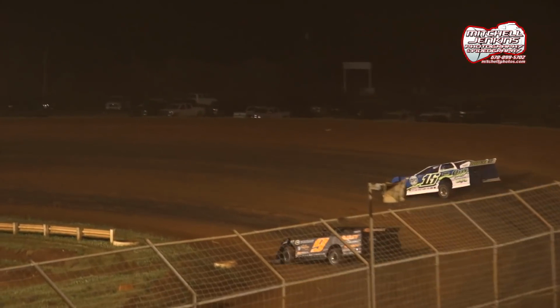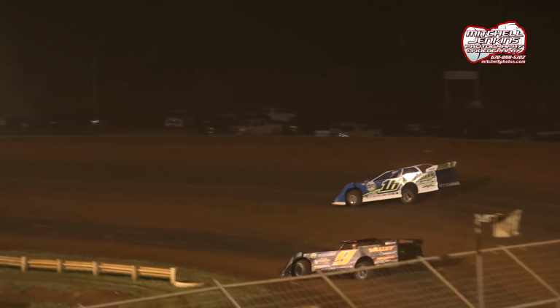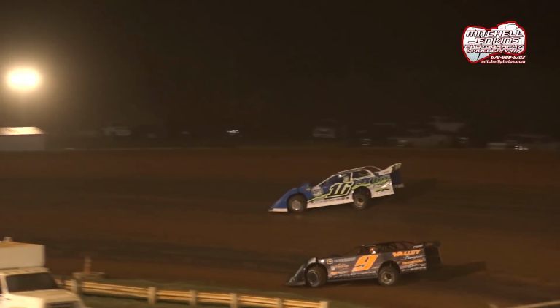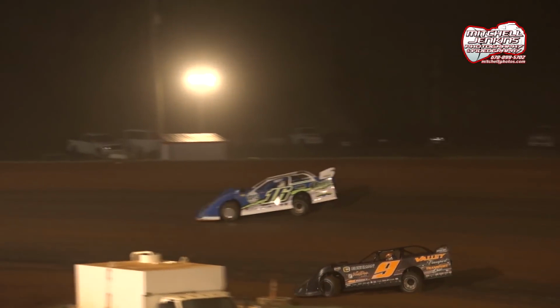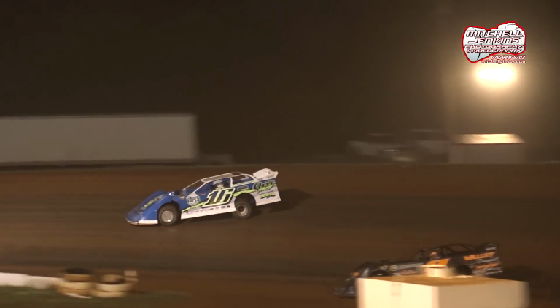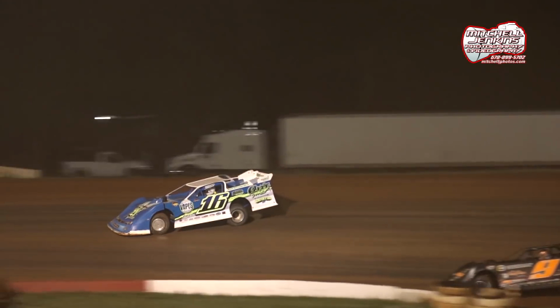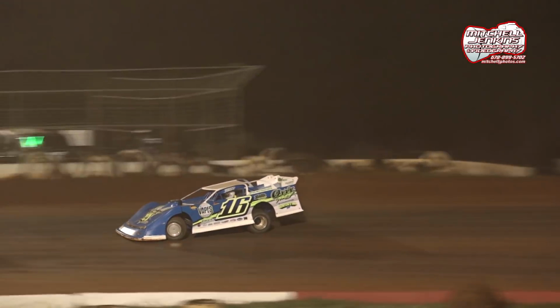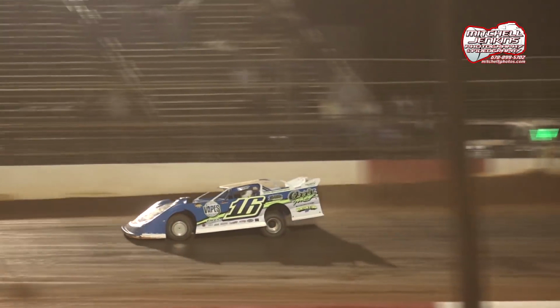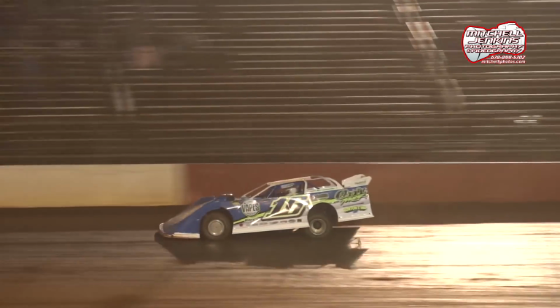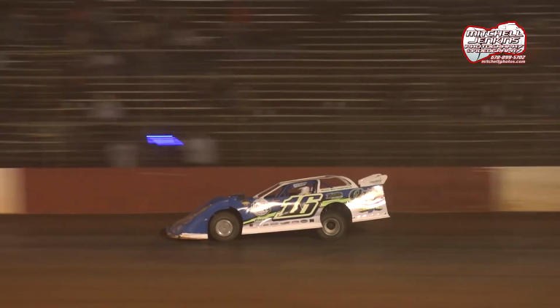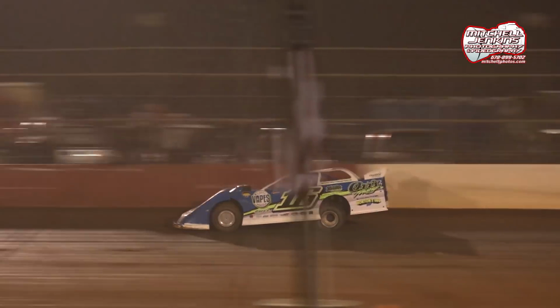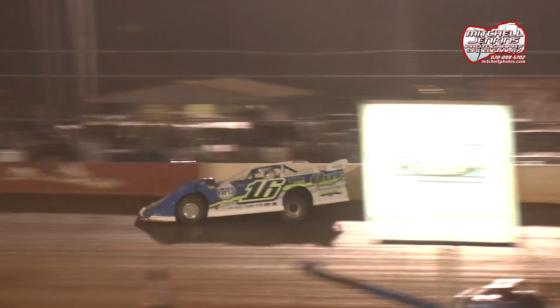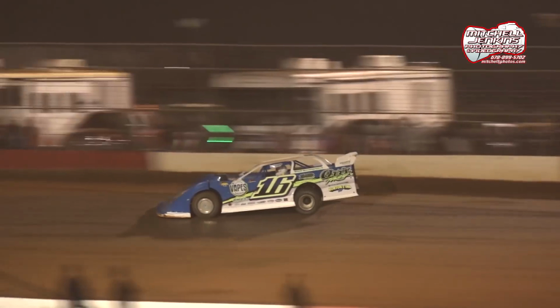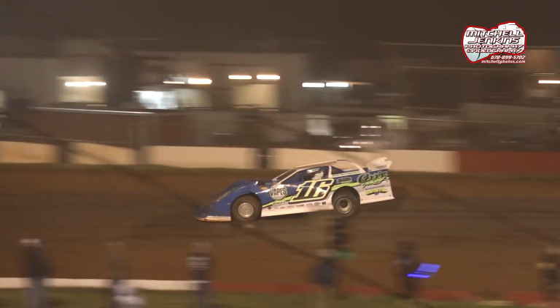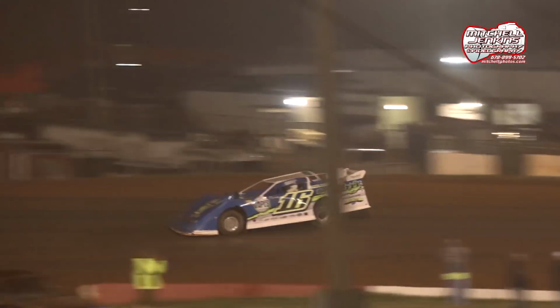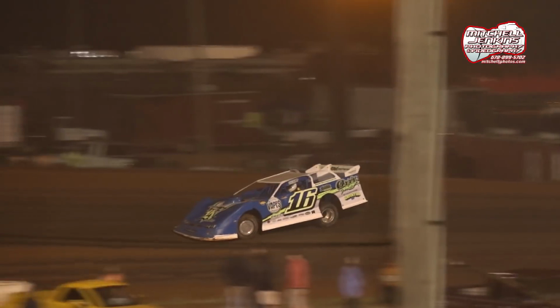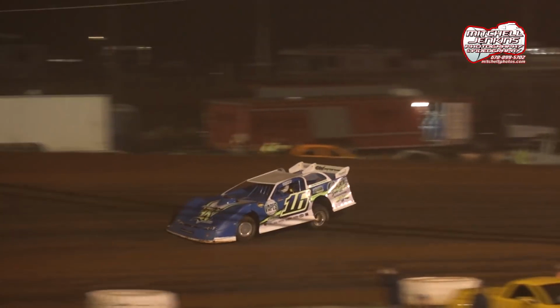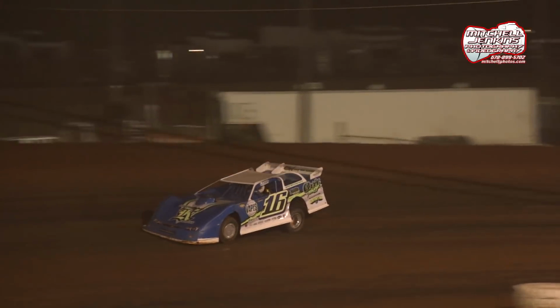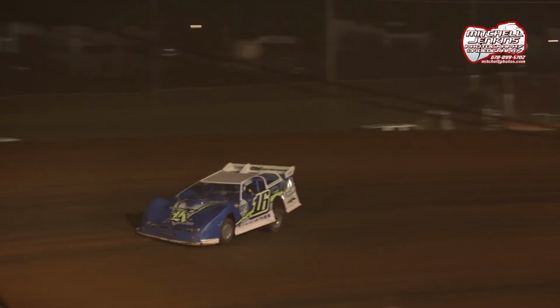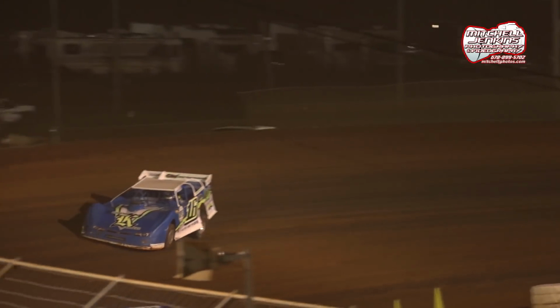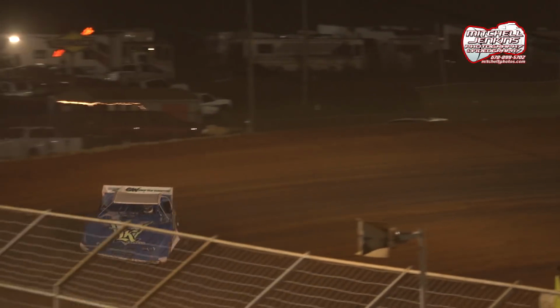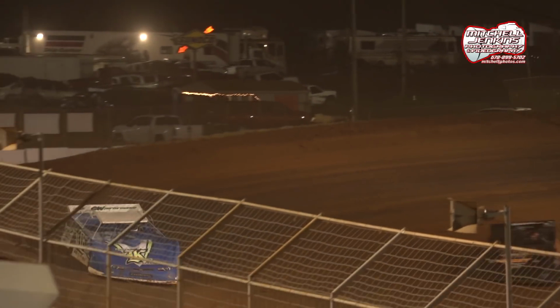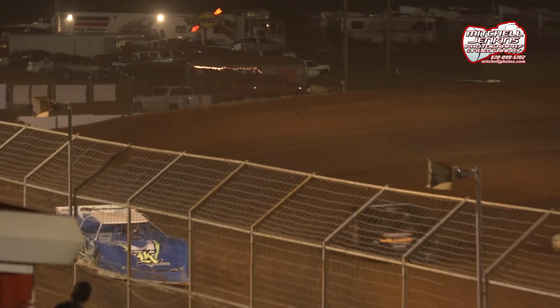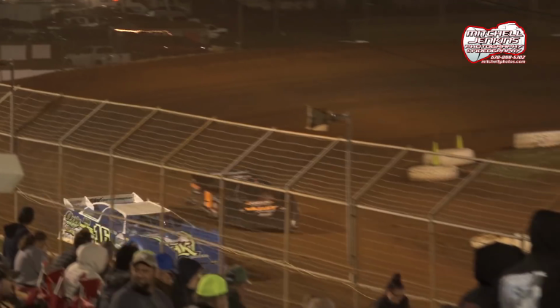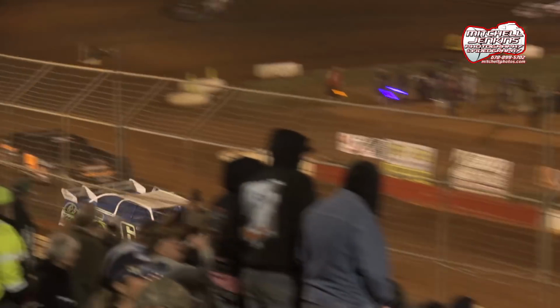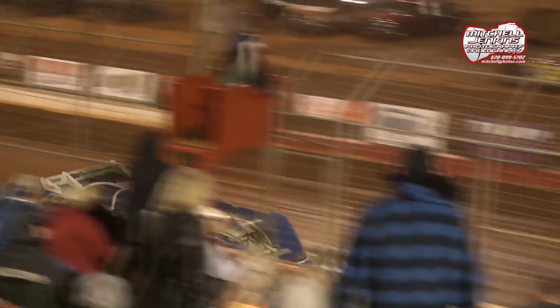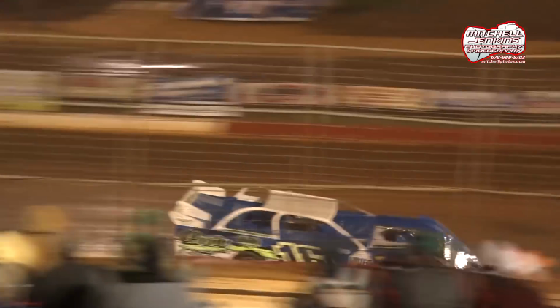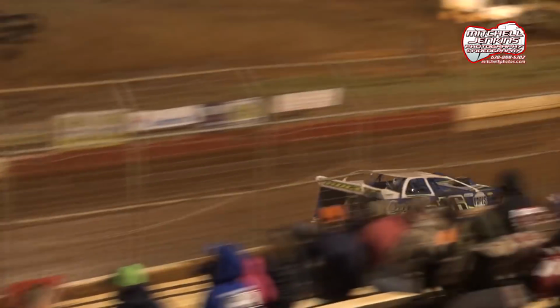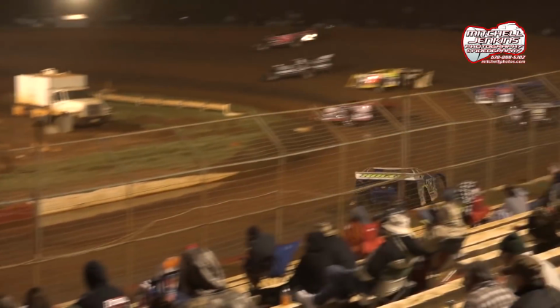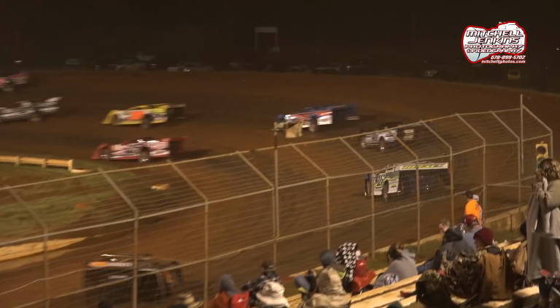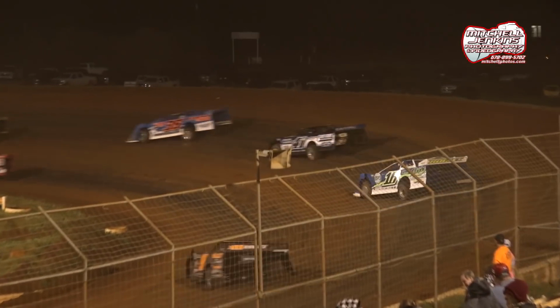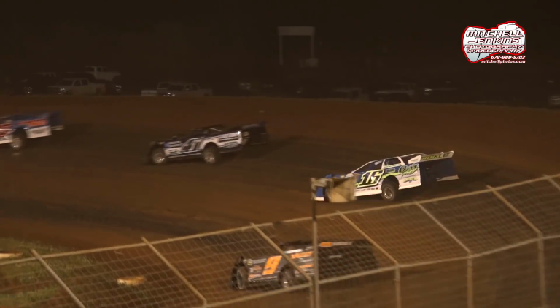Second lead change in this 30-lap affair. It's going to be getting good here at the short track — nice and racy surface, multi-groove. There's cars all over this racetrack racing, ladies and gentlemen, on this third-mile high bank, 18-degree red clay oval here in central Alabama.